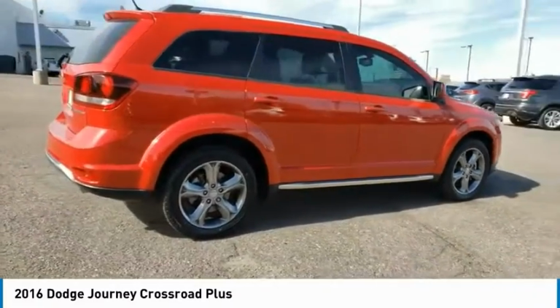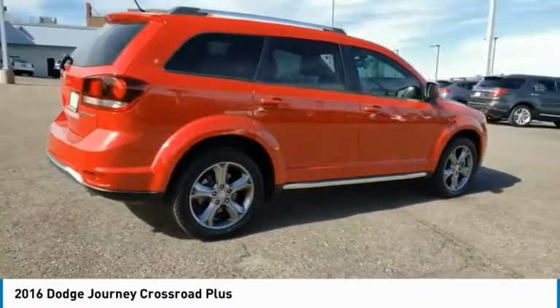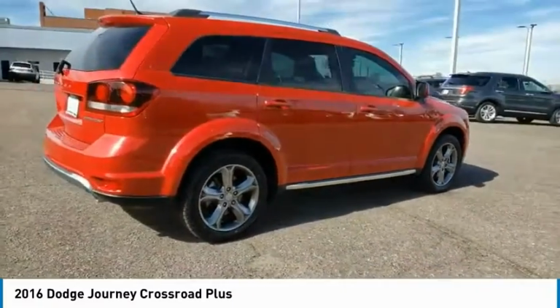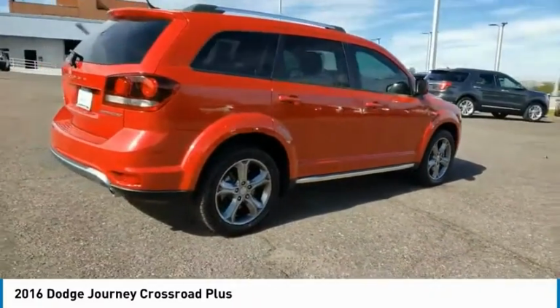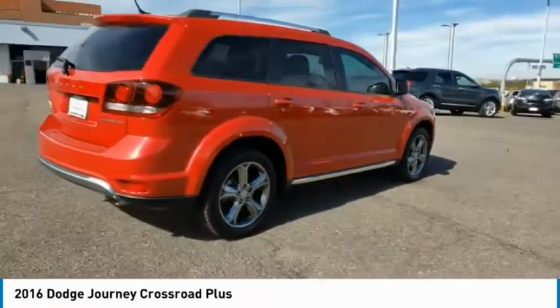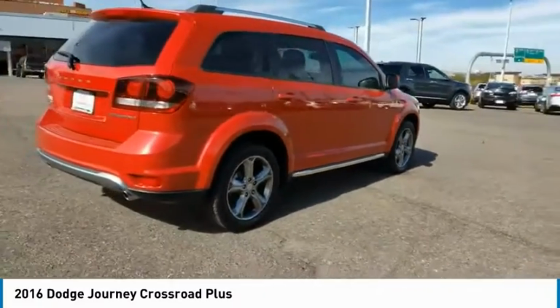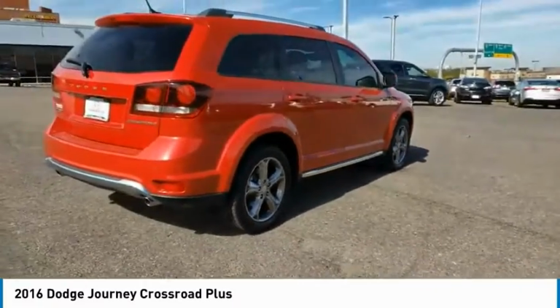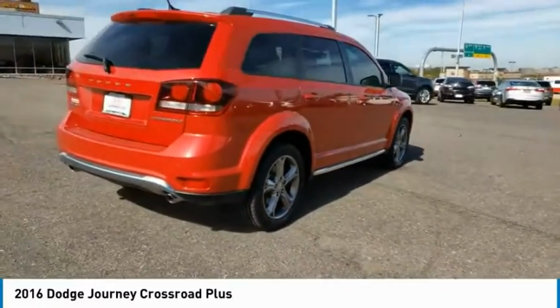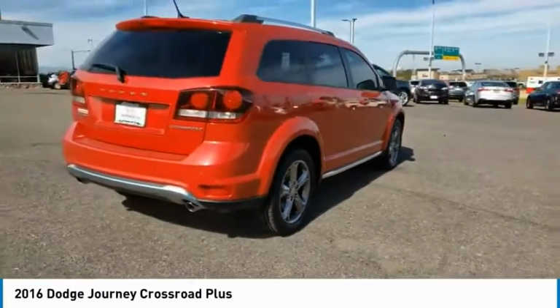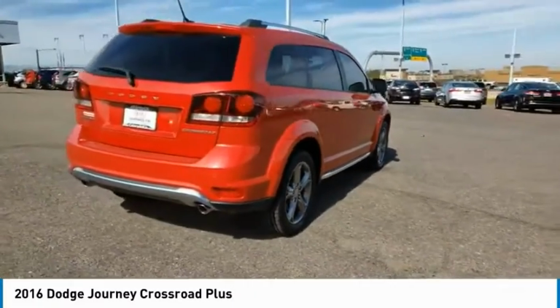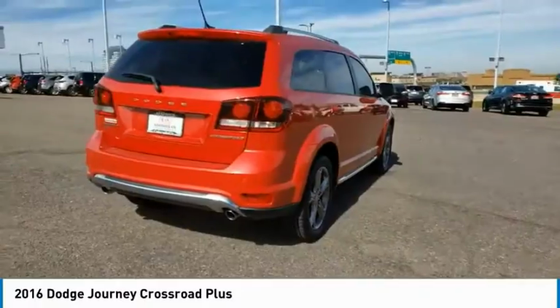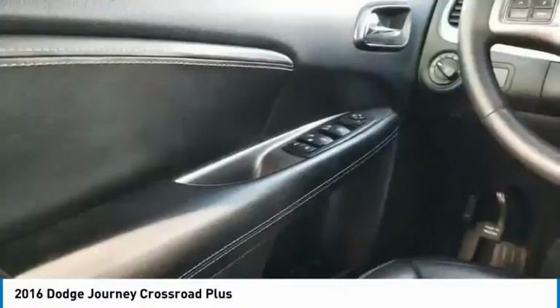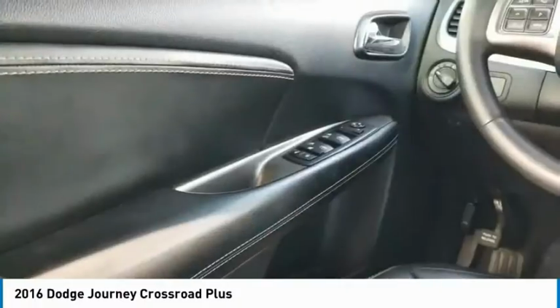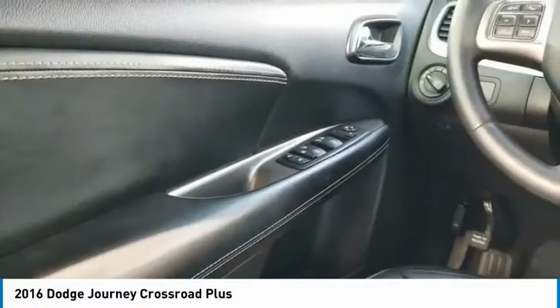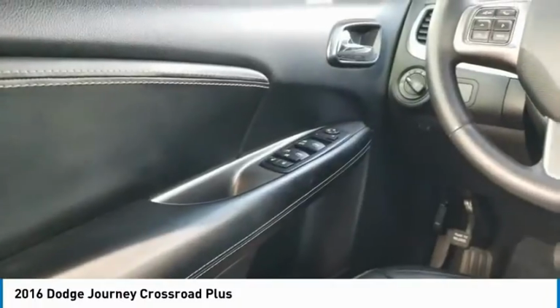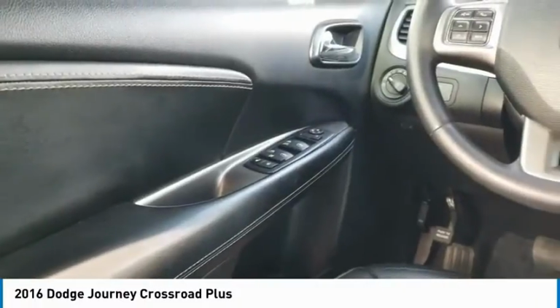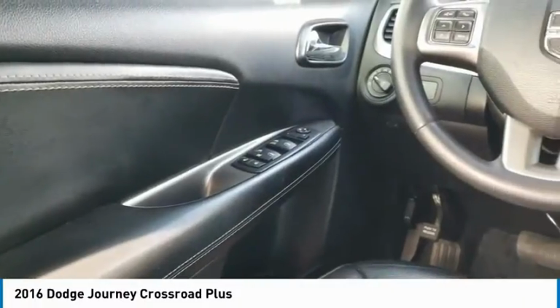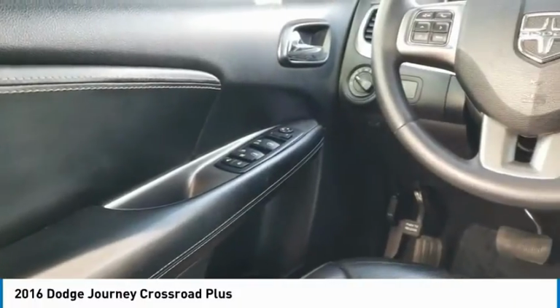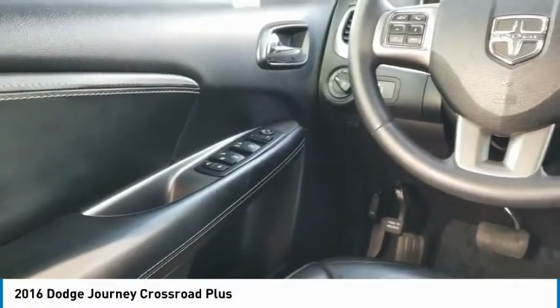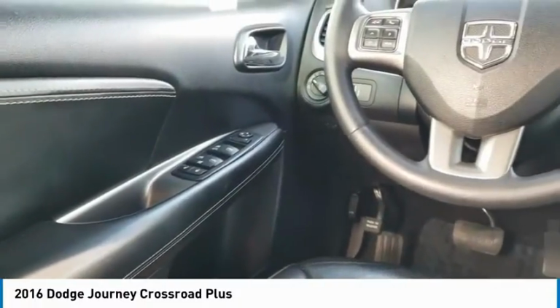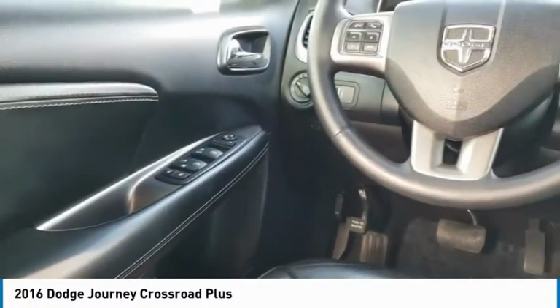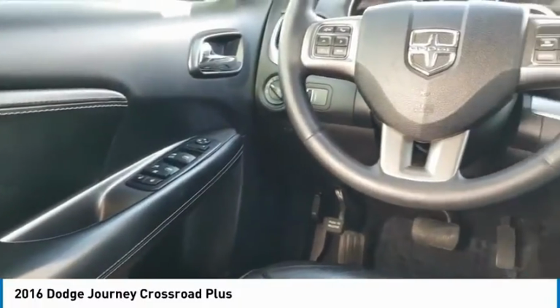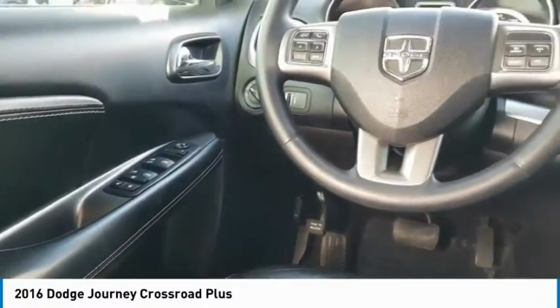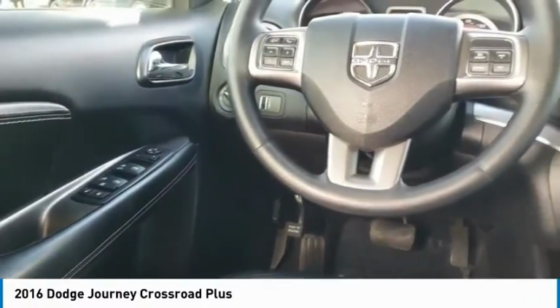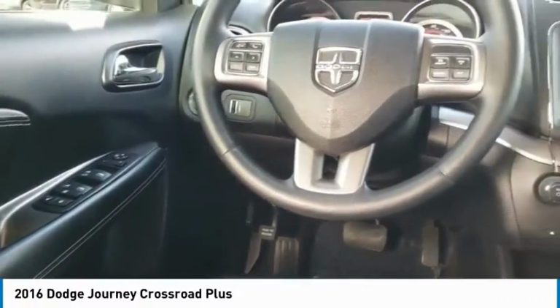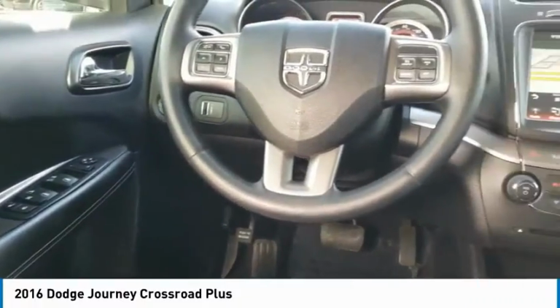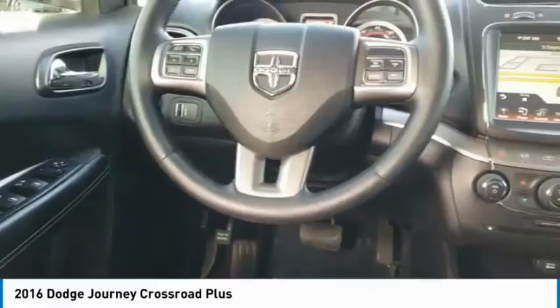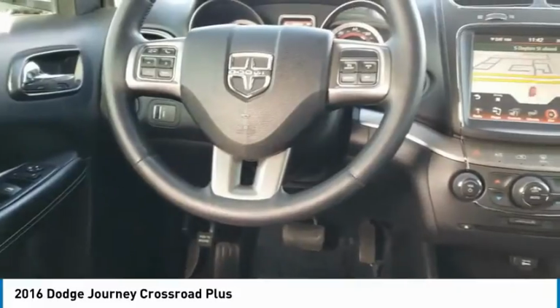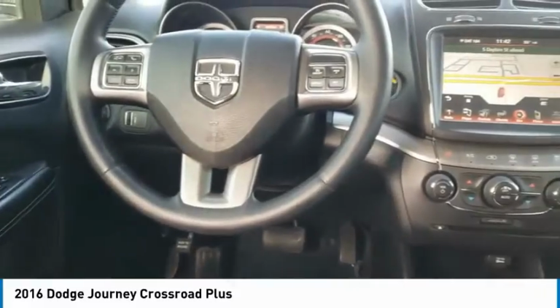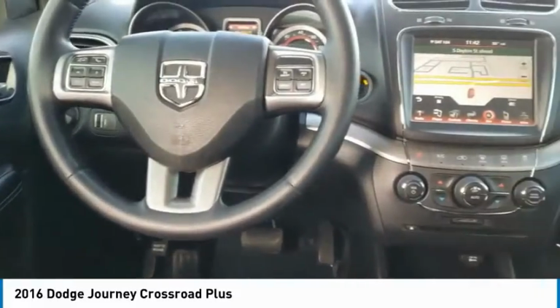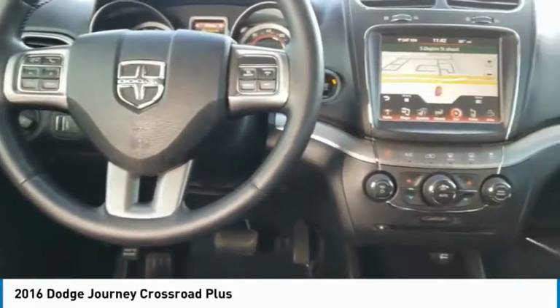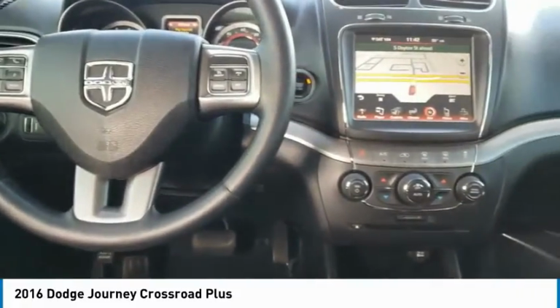The Journey's optional third-row seat, along with innovative features like a chilled beverage cooler and in-floor storage bins, make it a good and affordable alternative to a traditional minivan.